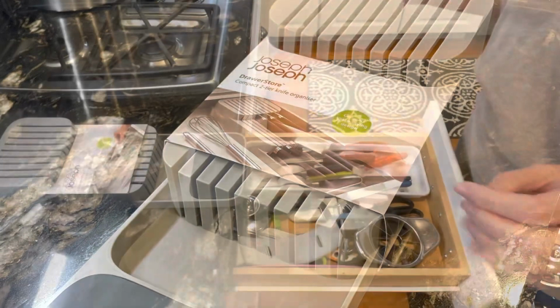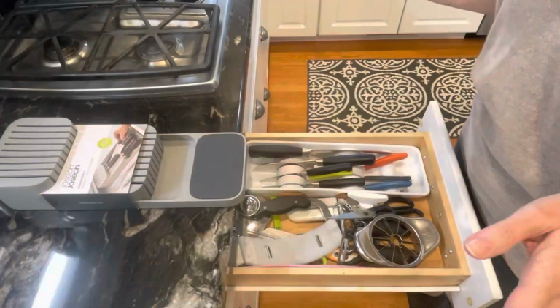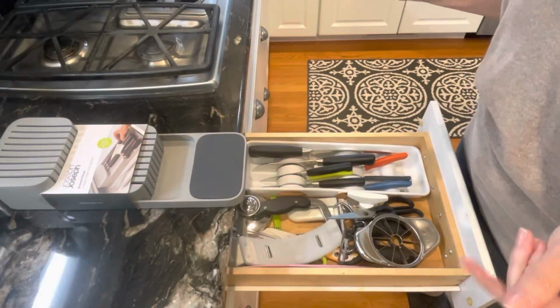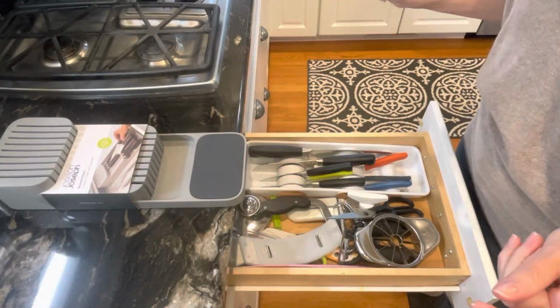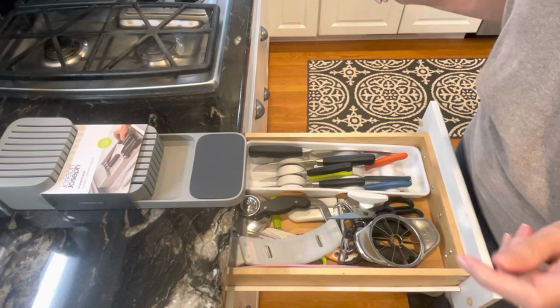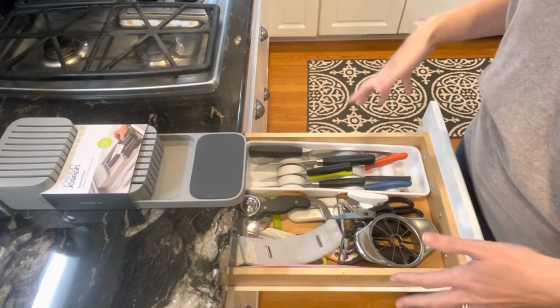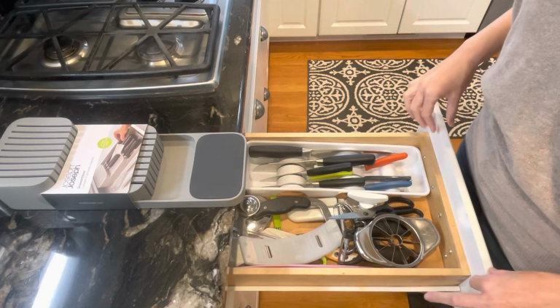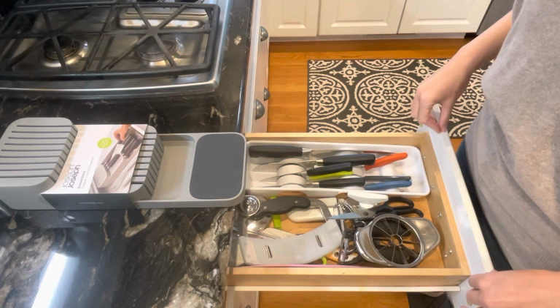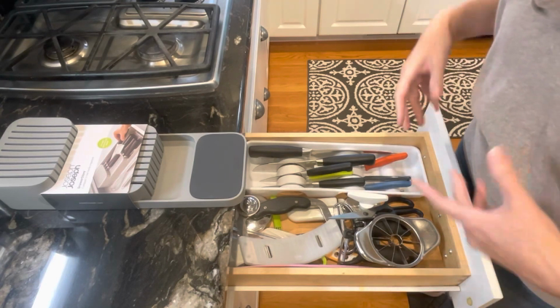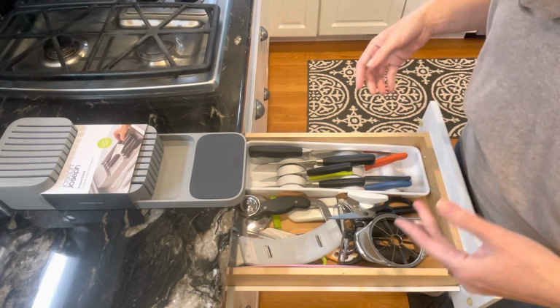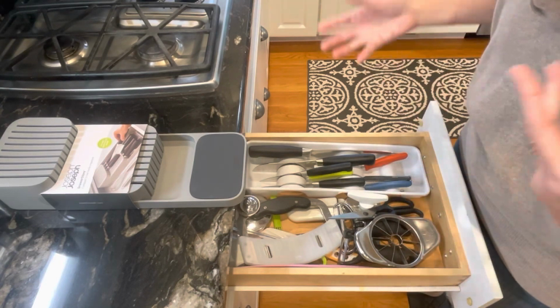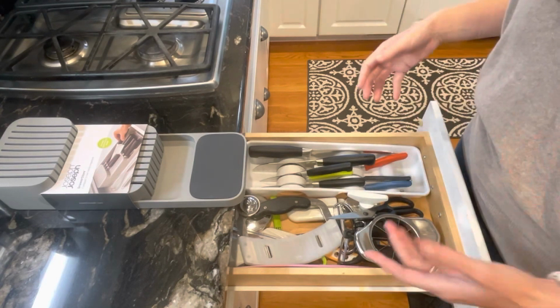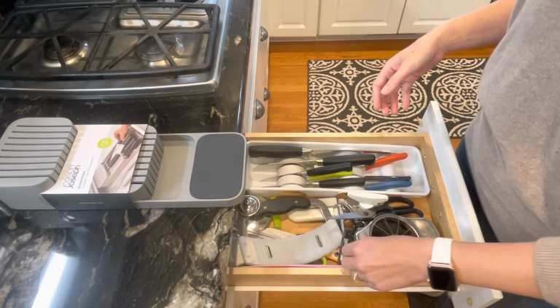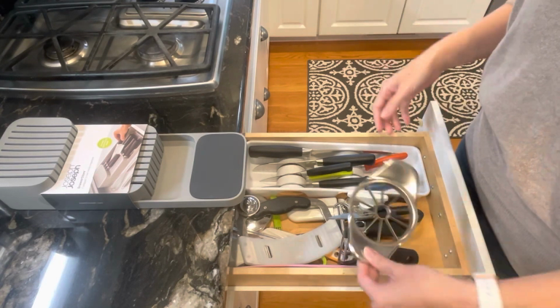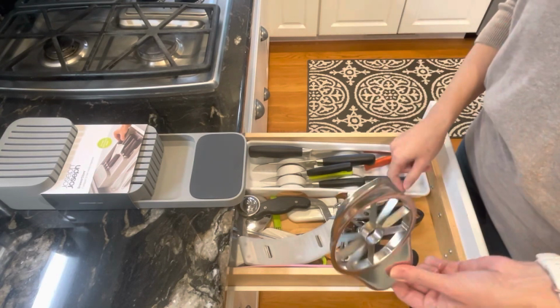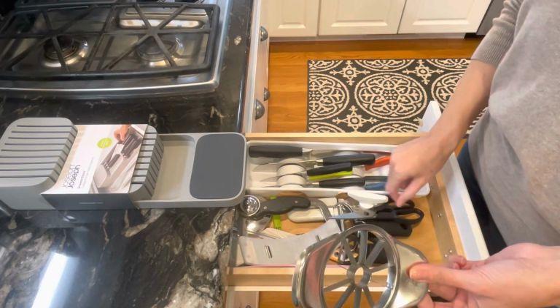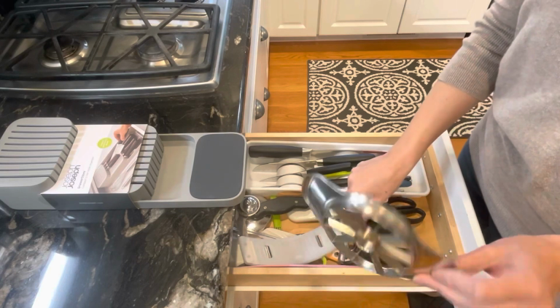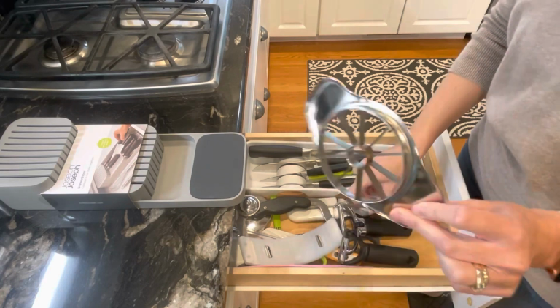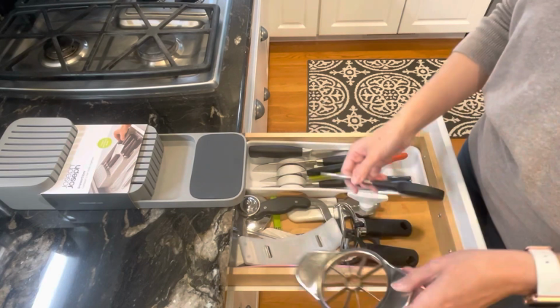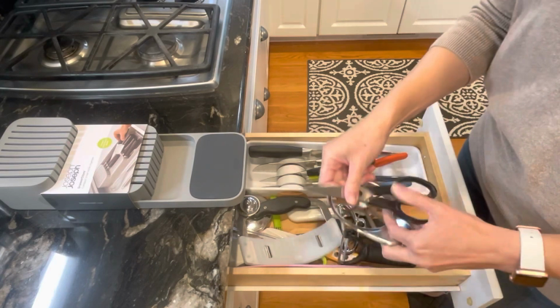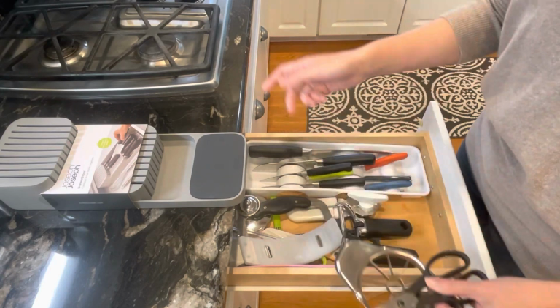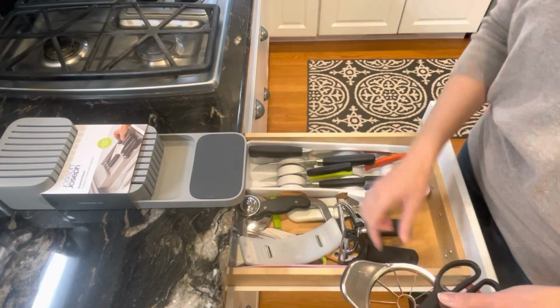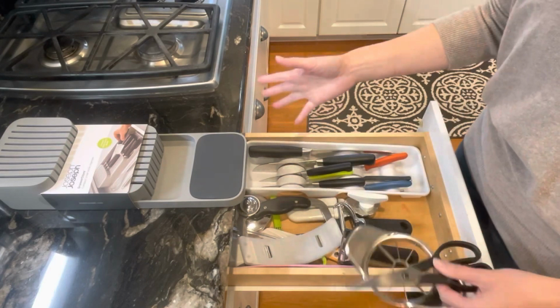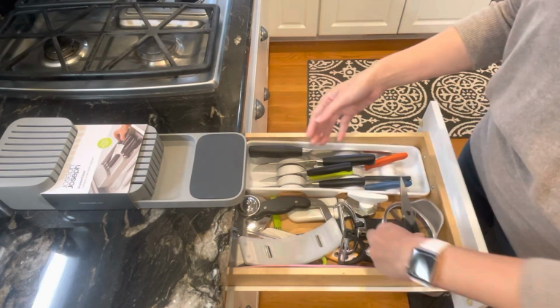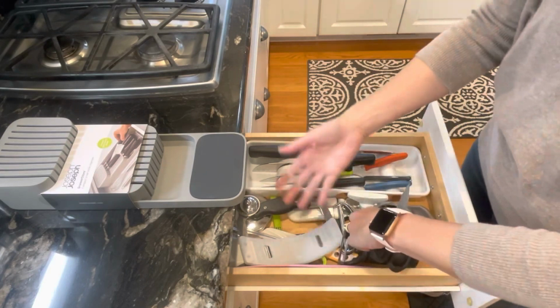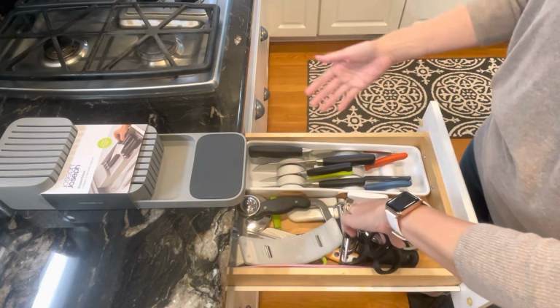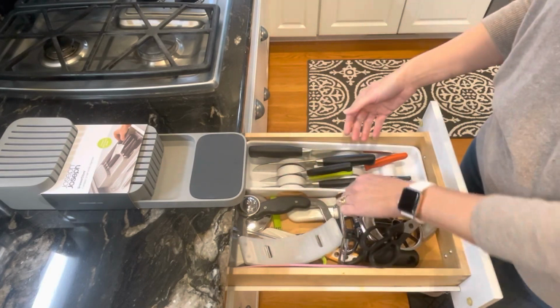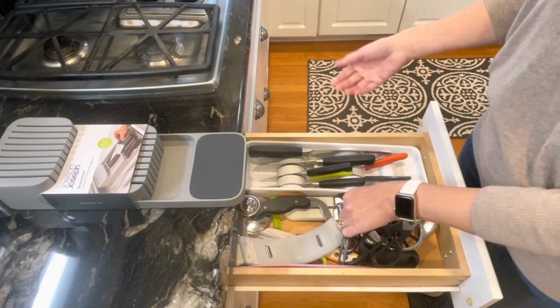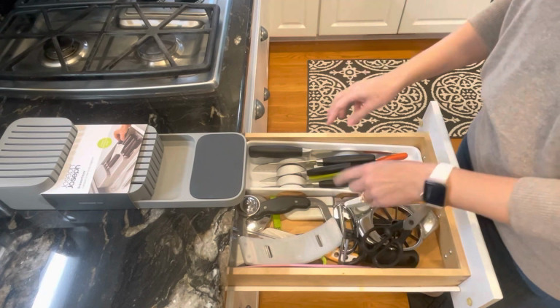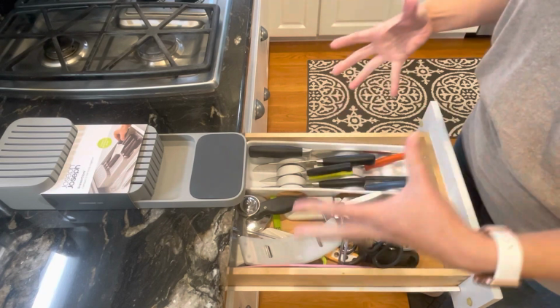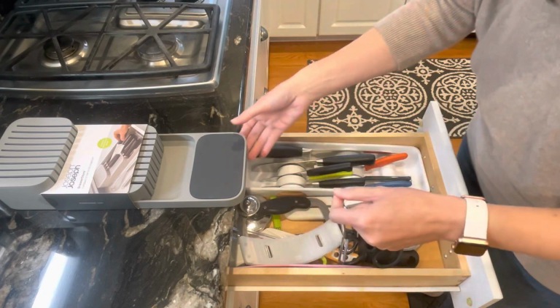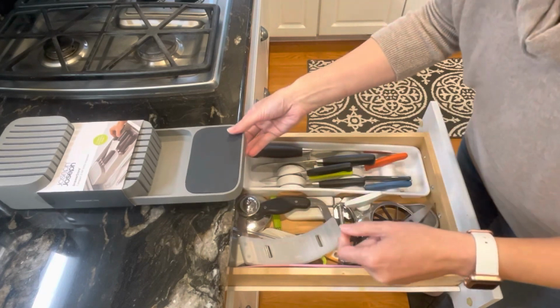Hello, hello. We are going to be updating this drawer. This is what I consider like the knife drawer — things that cut apples, scissors, cheese, vegetables, all these cans. So it's like the knife drawer.